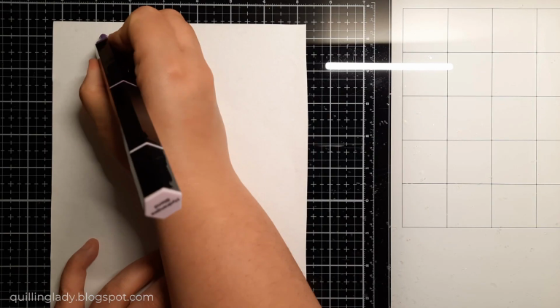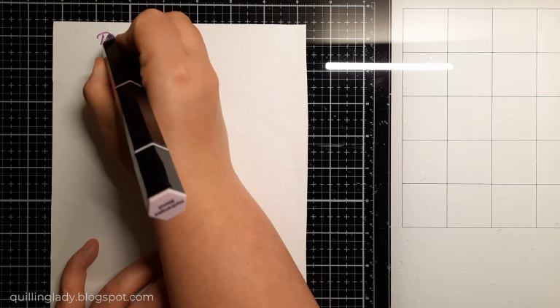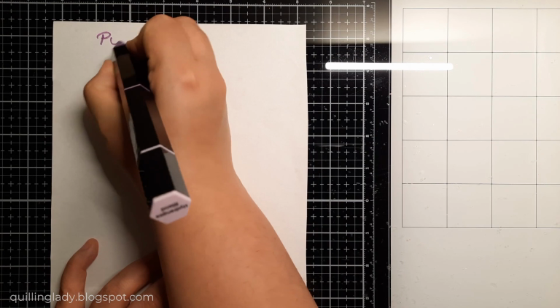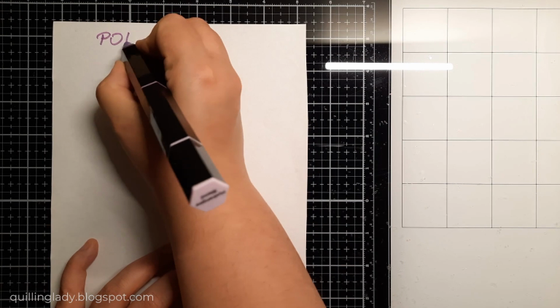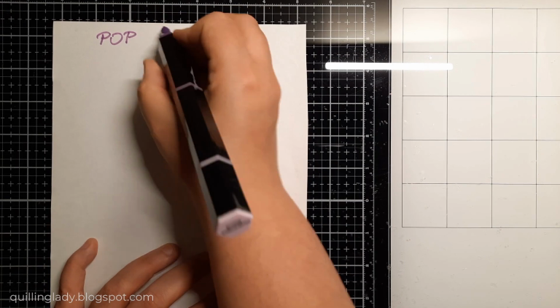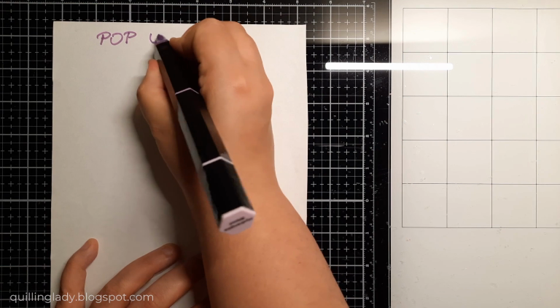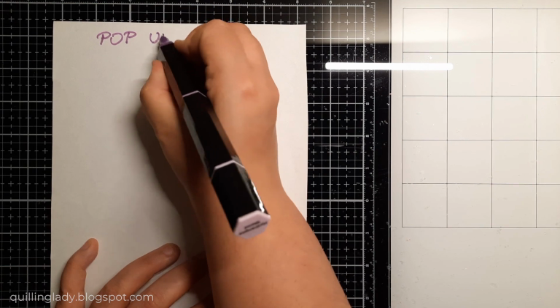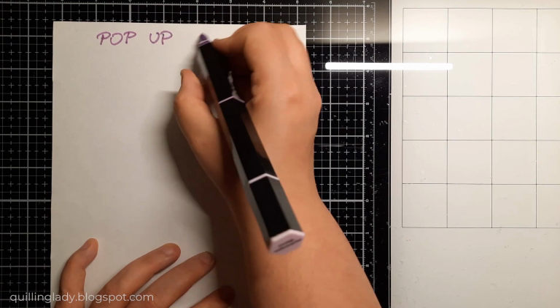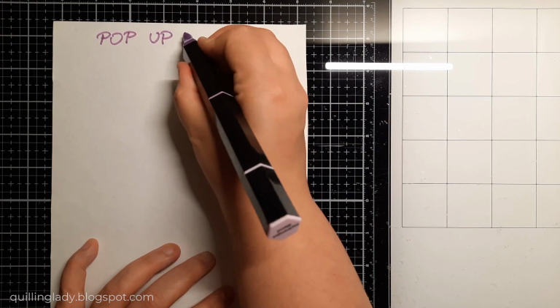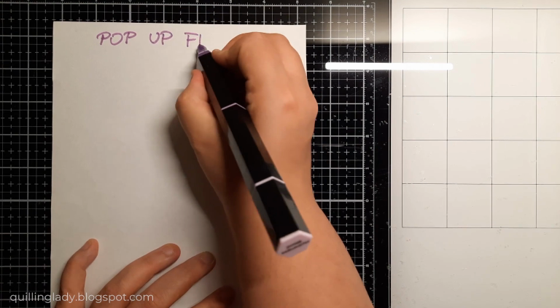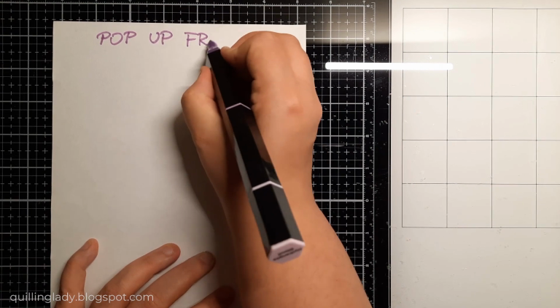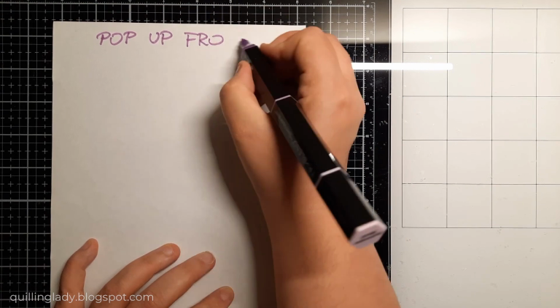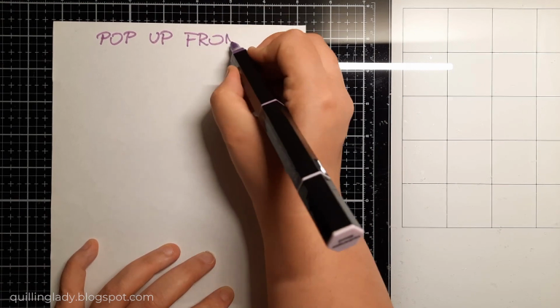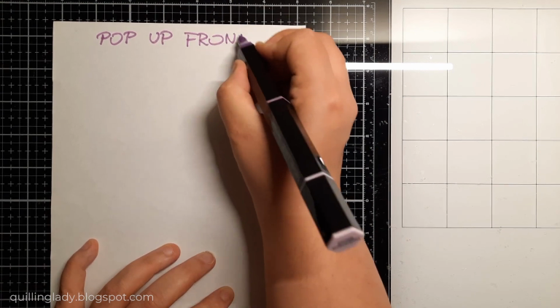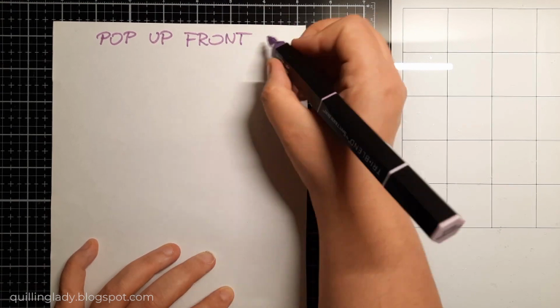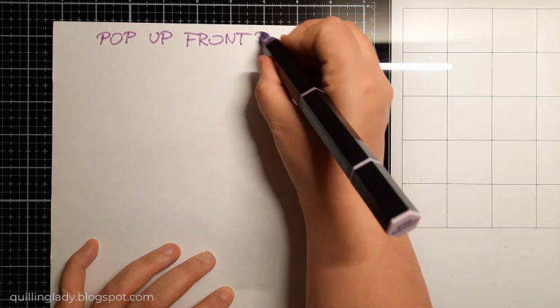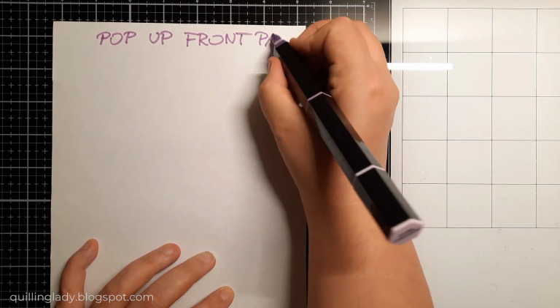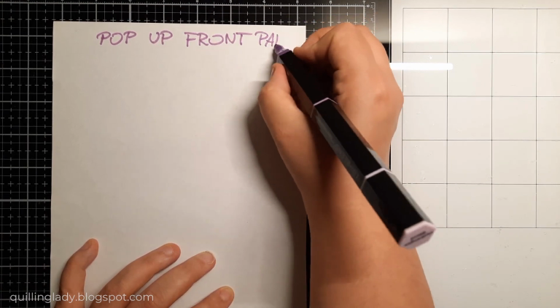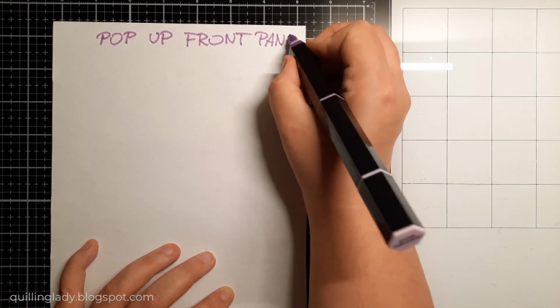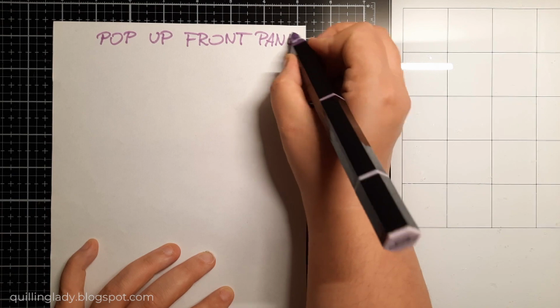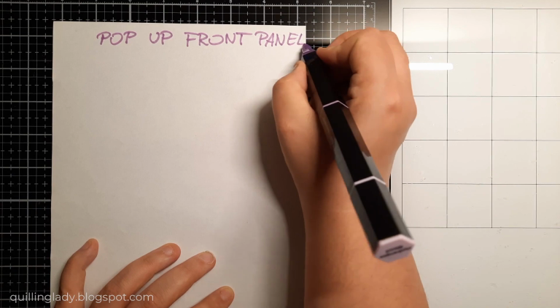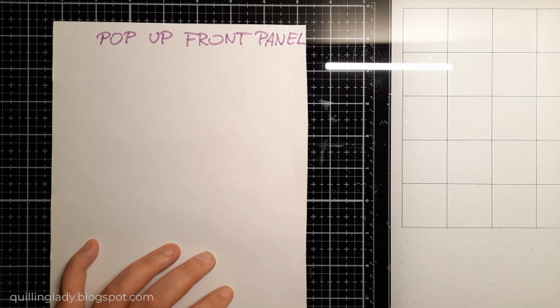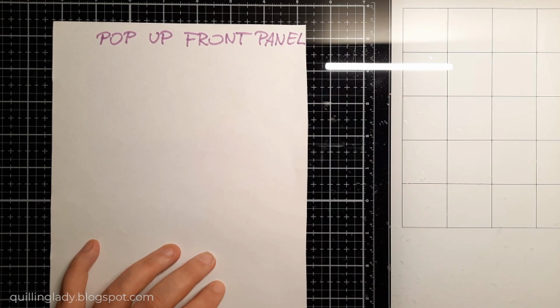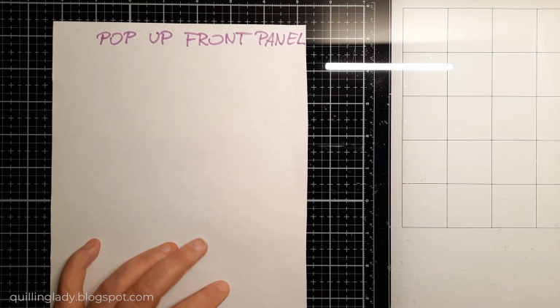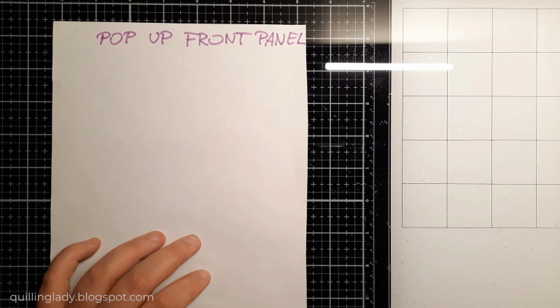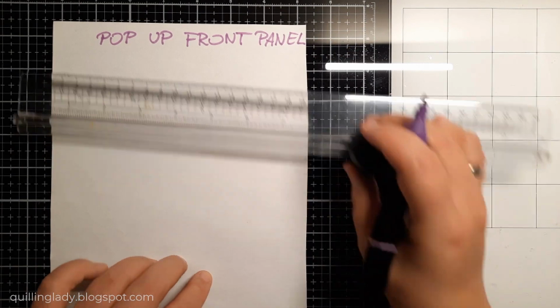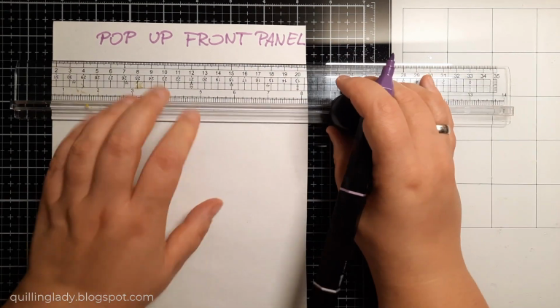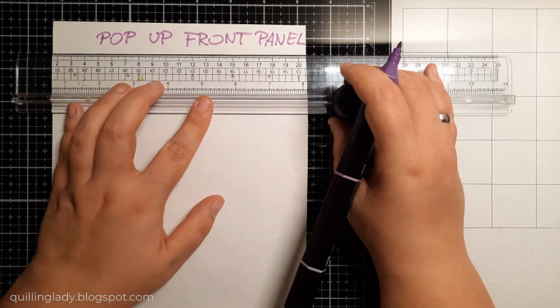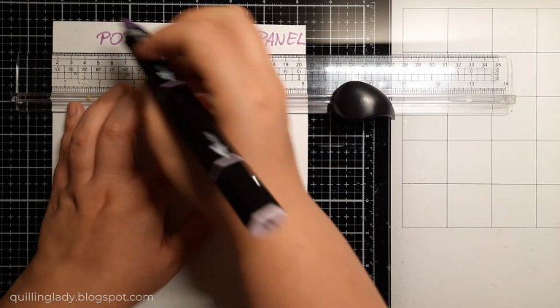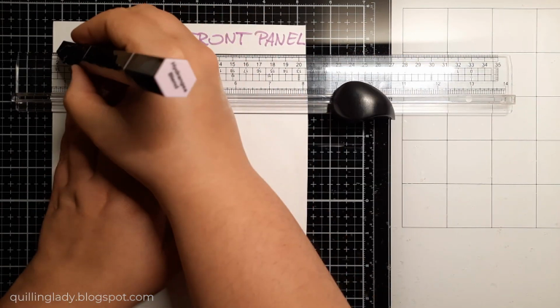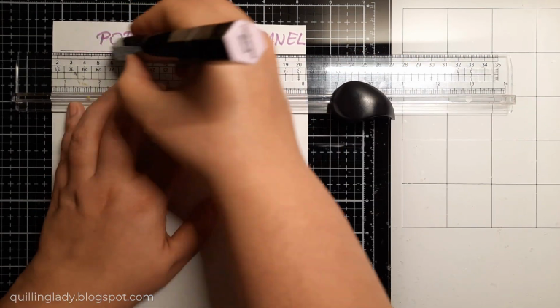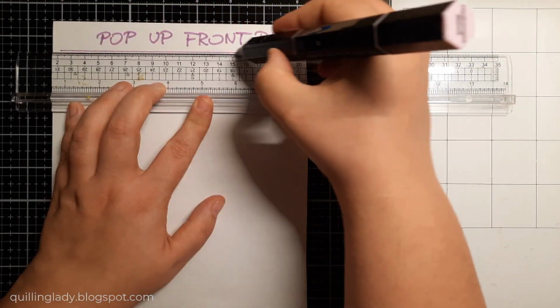I'm going to draw all the measurements for all the panels to create the card I'm going to show you in today's video. If you want, you can take a screenshot of all my measurements to create your own version.